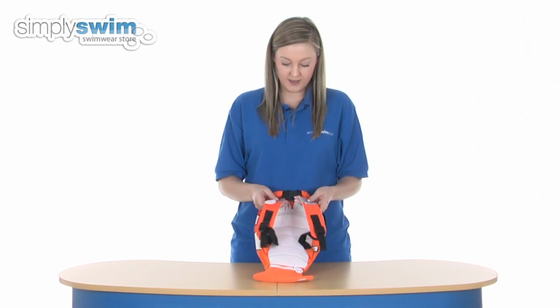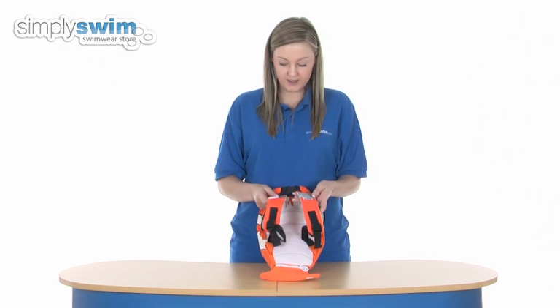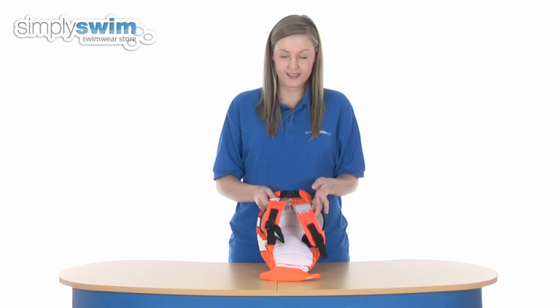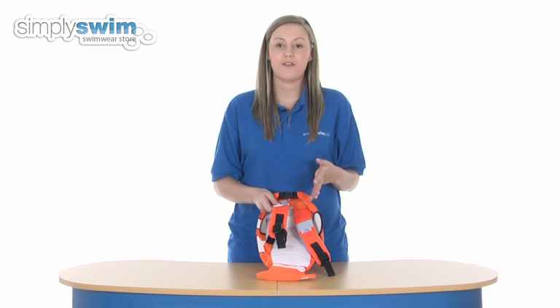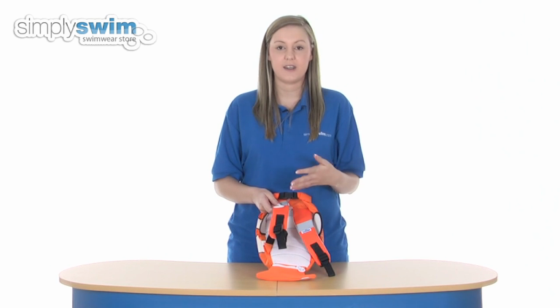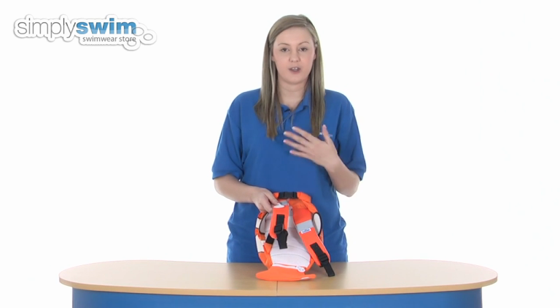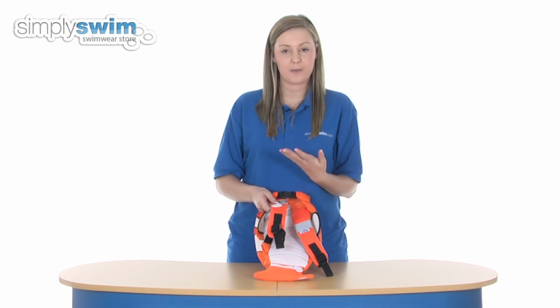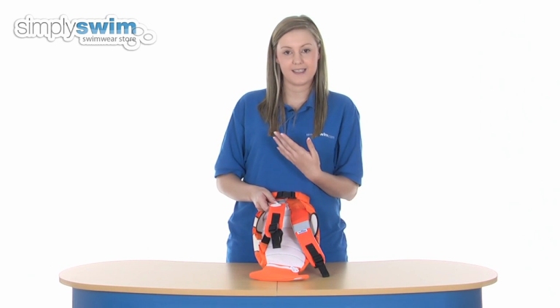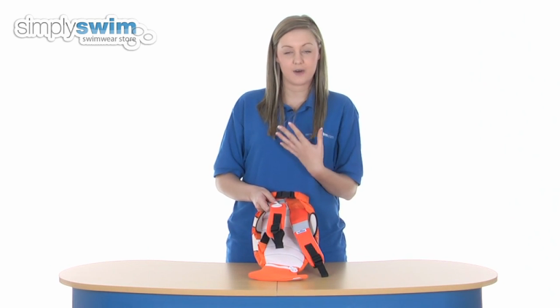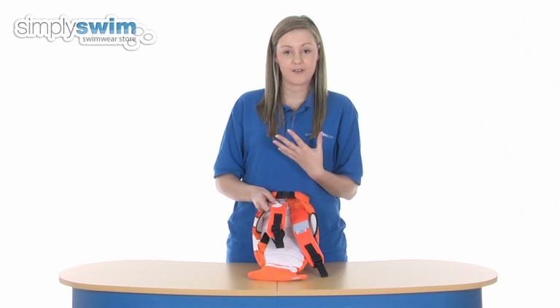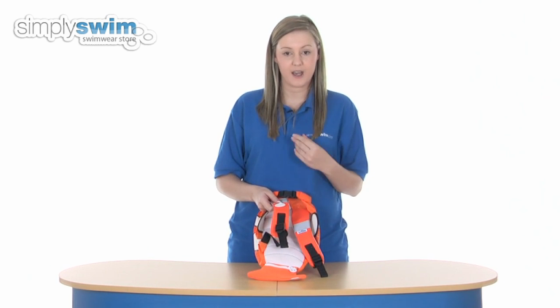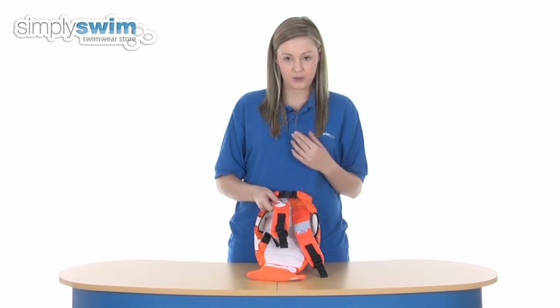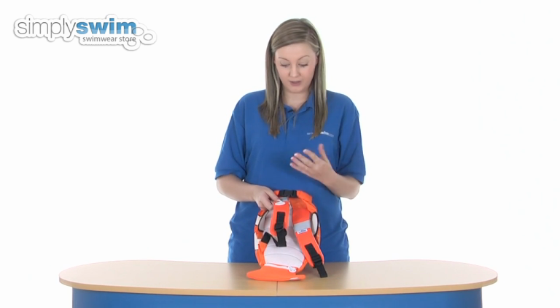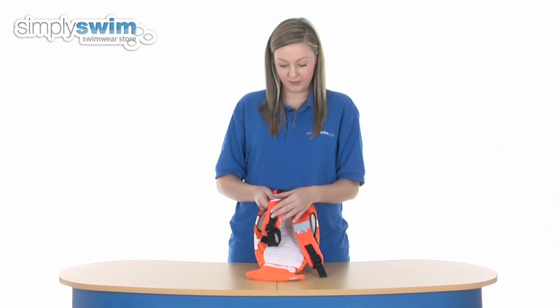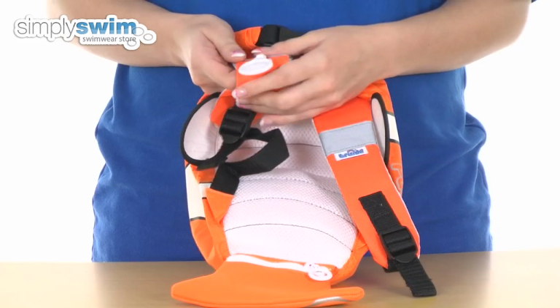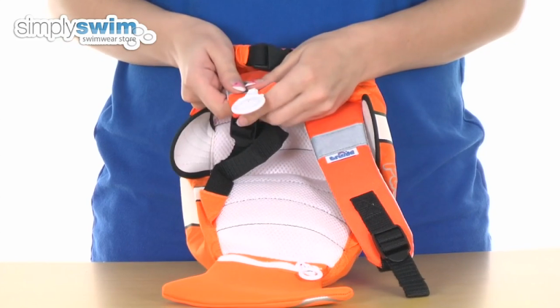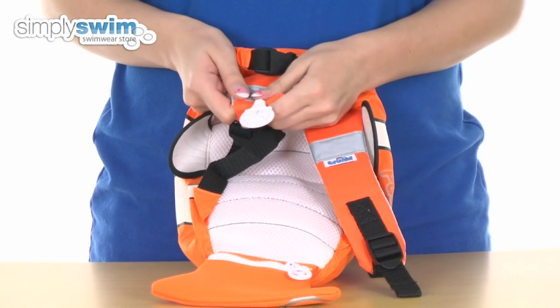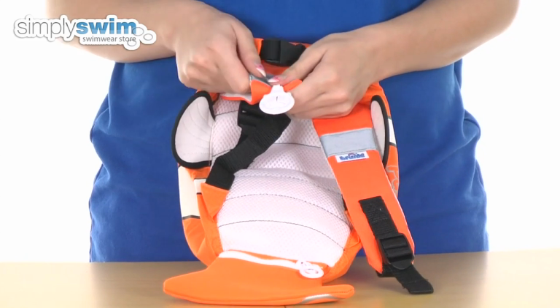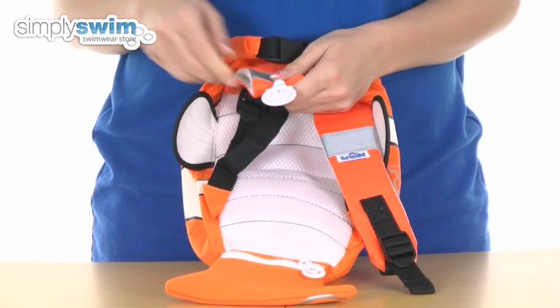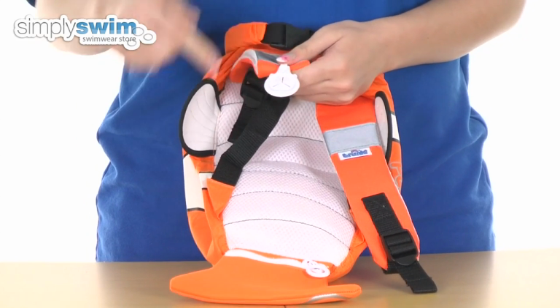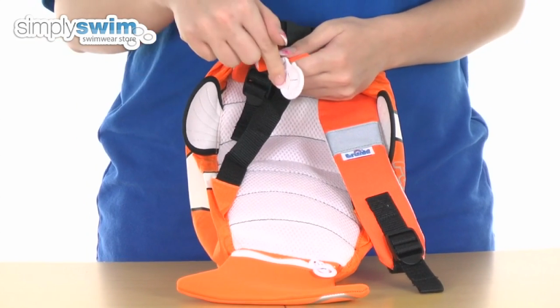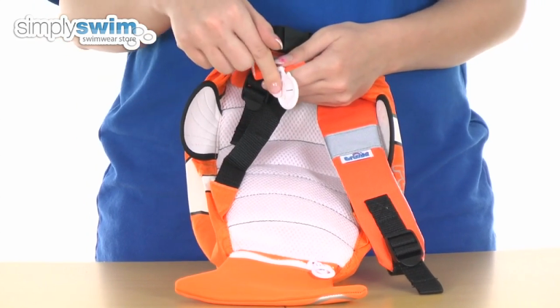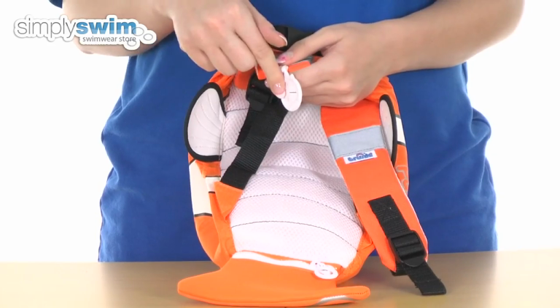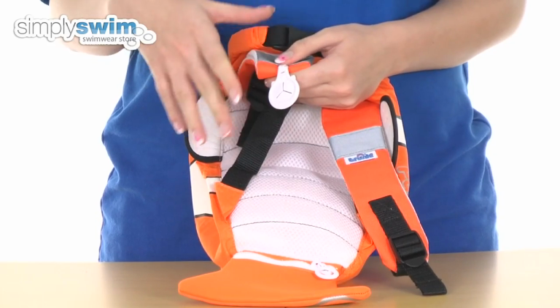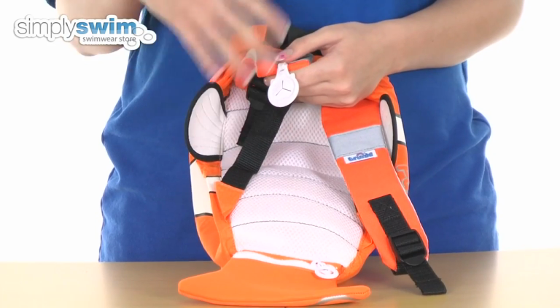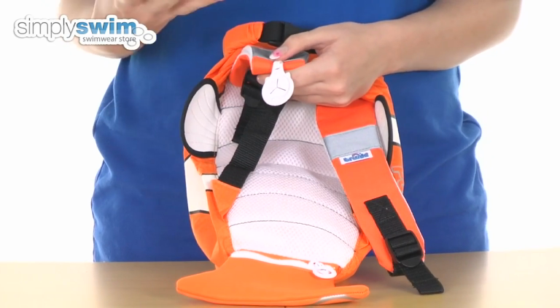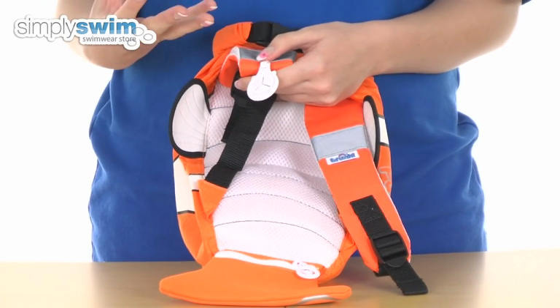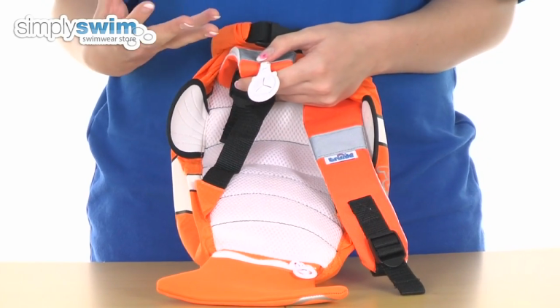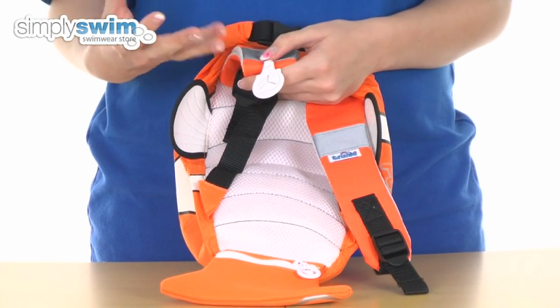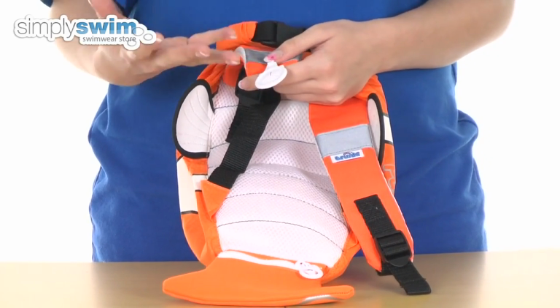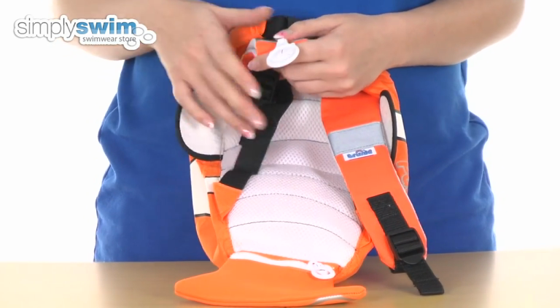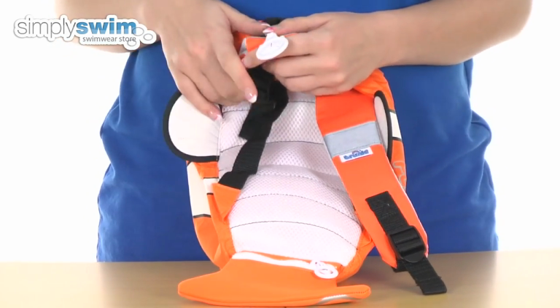A really nice little feature that they've incorporated — Trunky have got their own Trunky grip, which is this little device here. You can put your goggles into there, or again you can use it as a keyring clip if you want to.